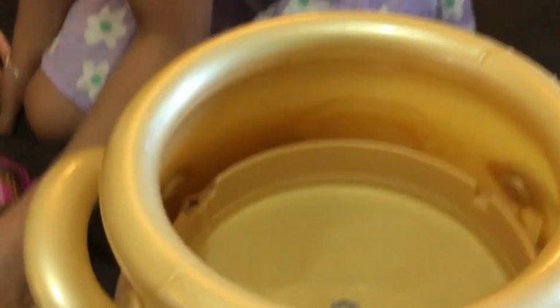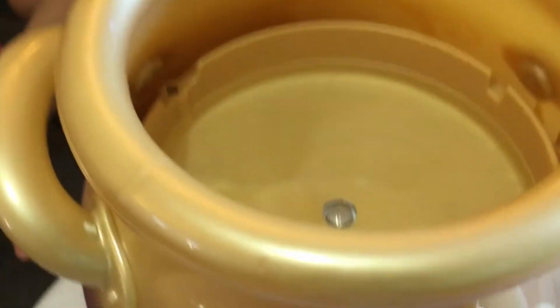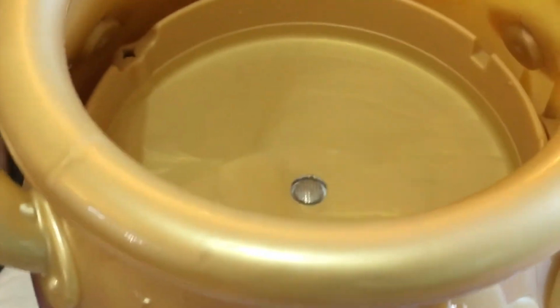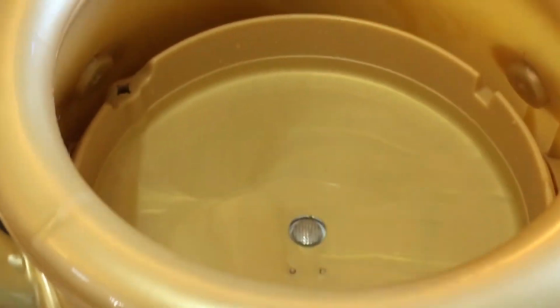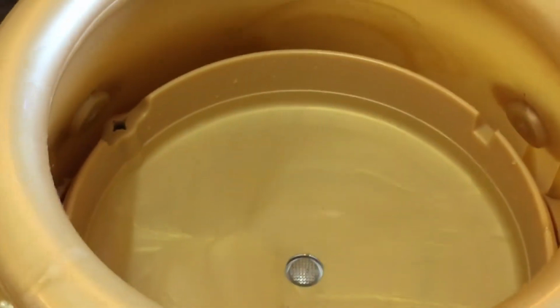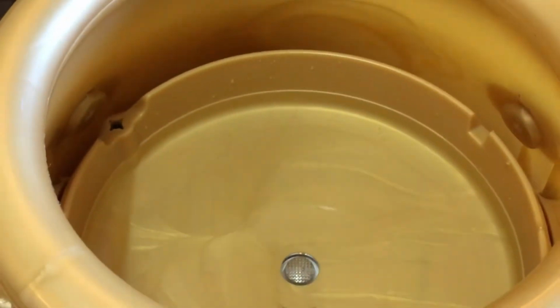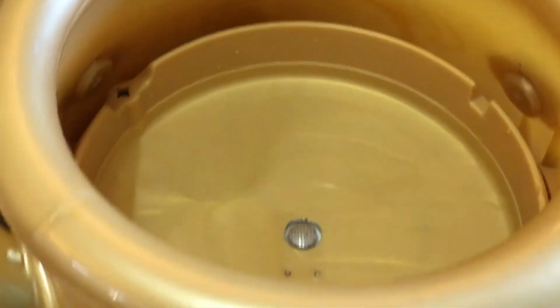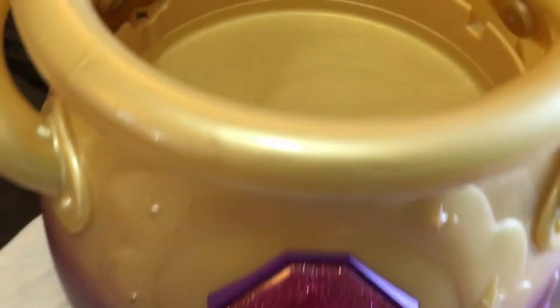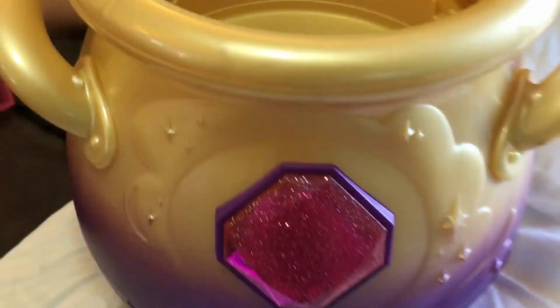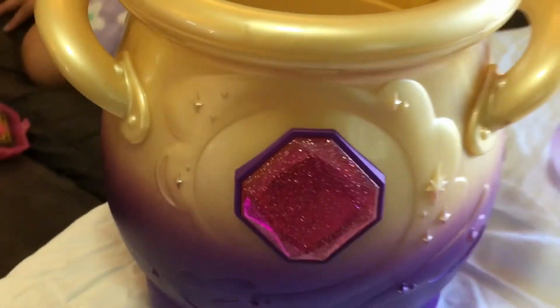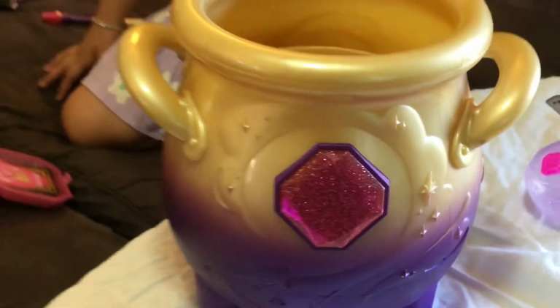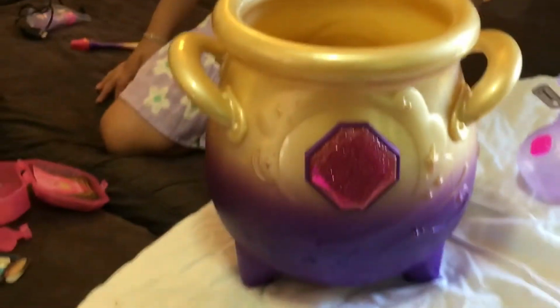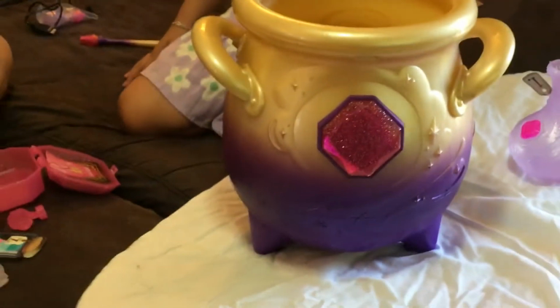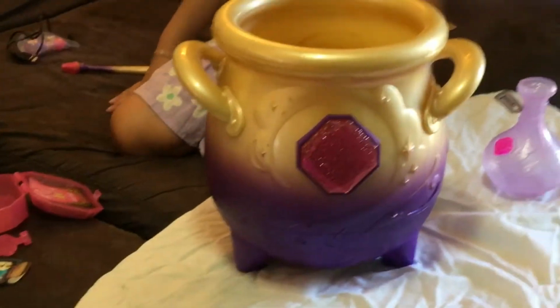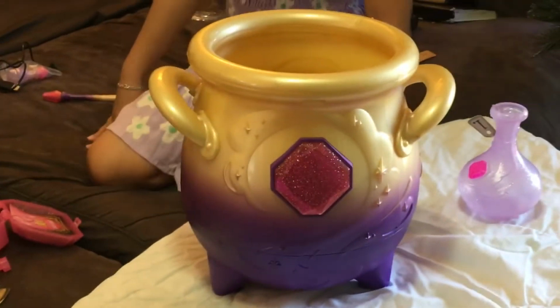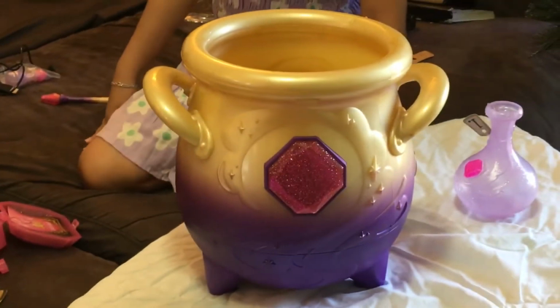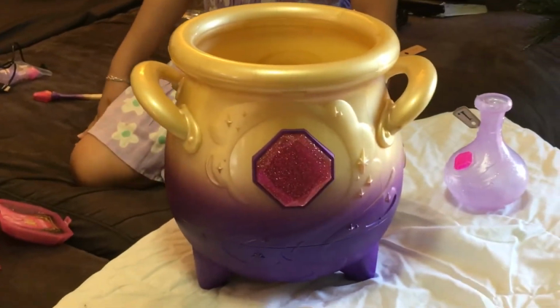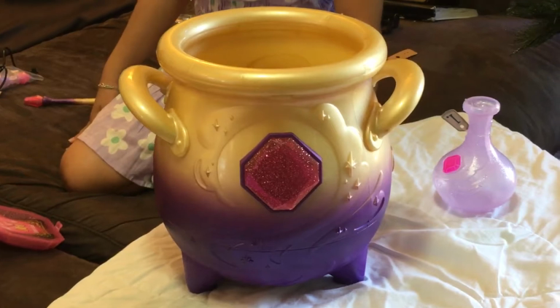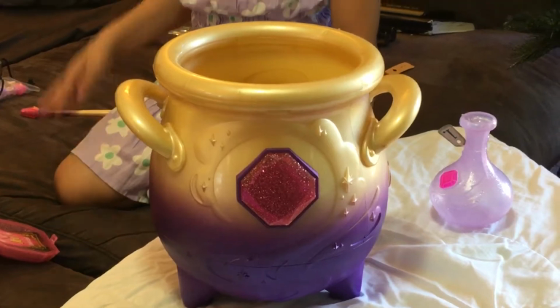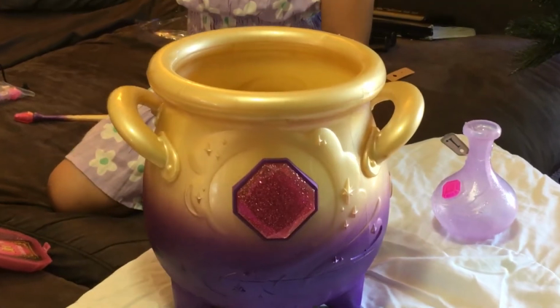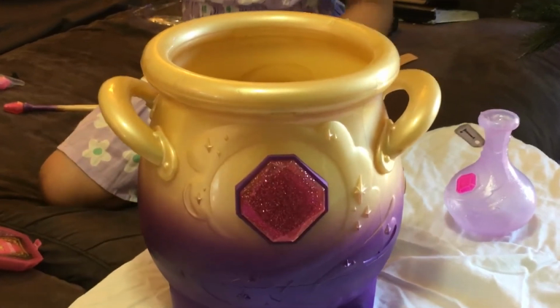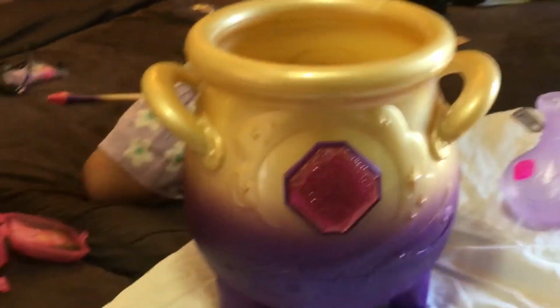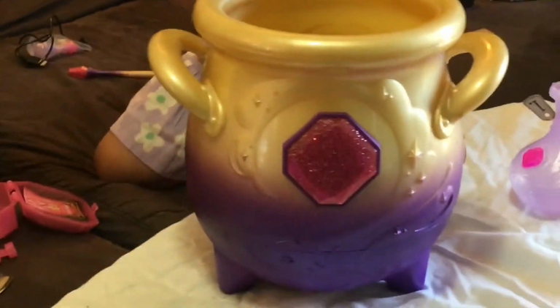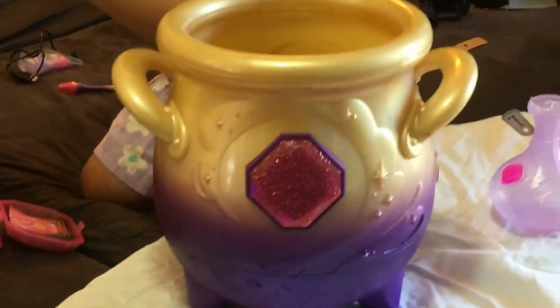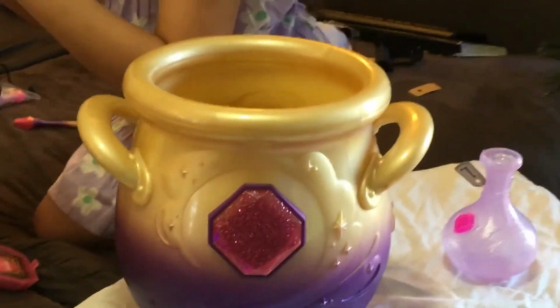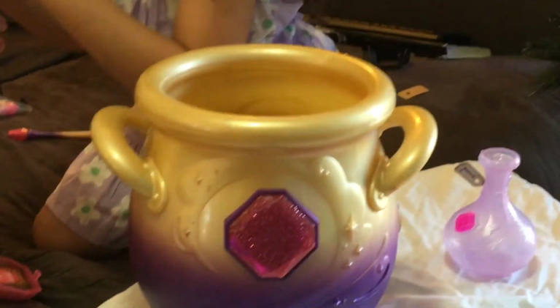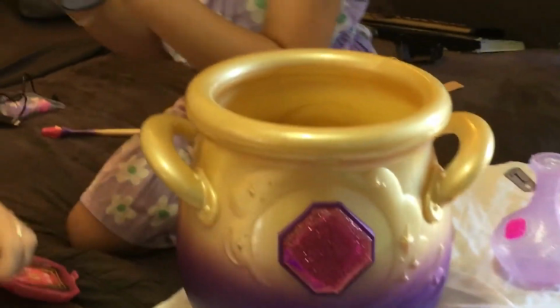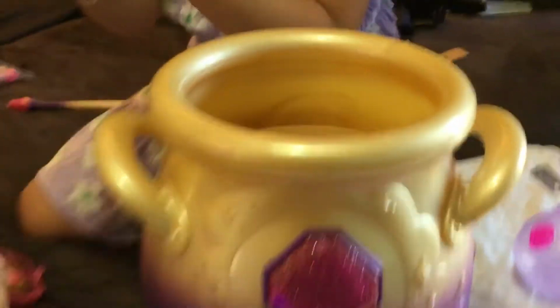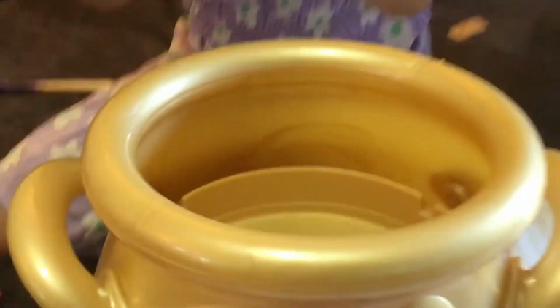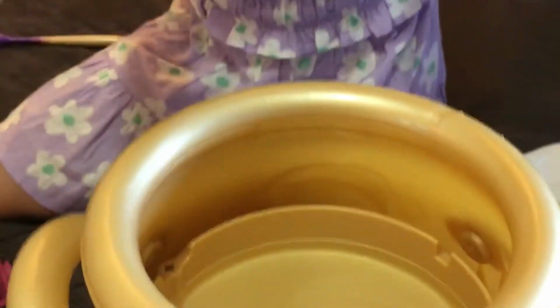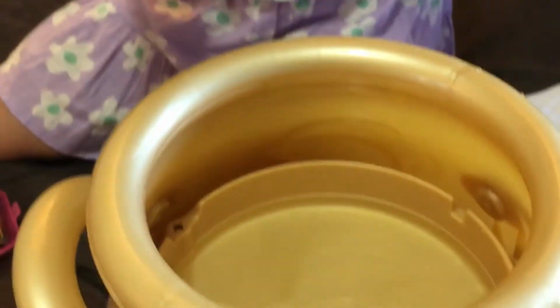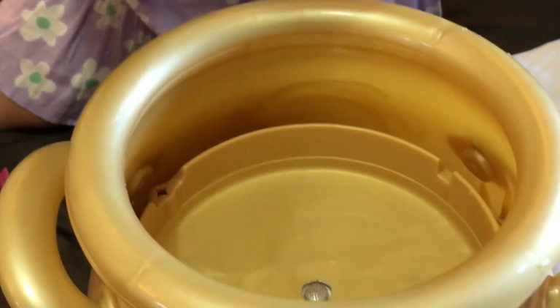Okay, here. So you pour this in. Pour it? This is like this.